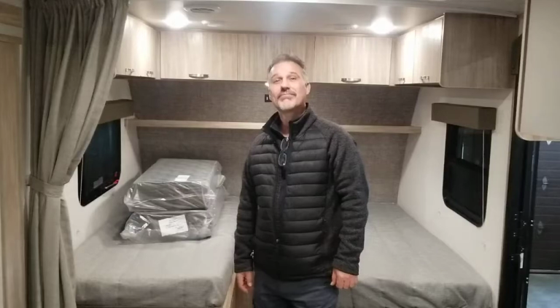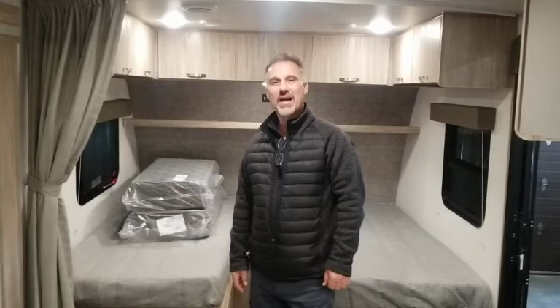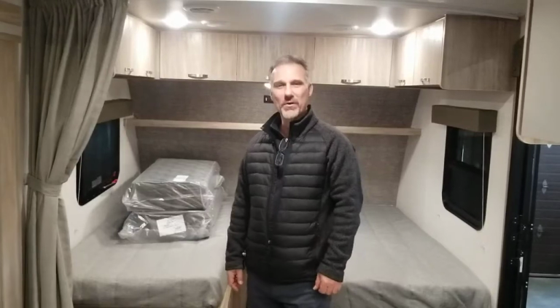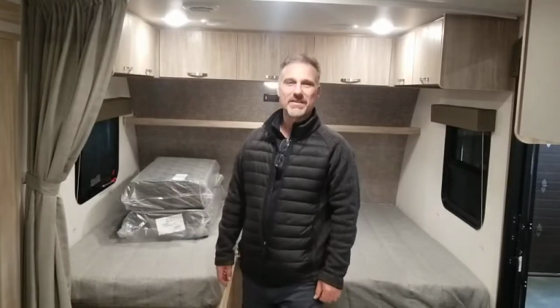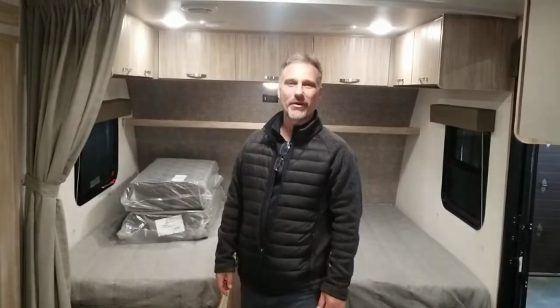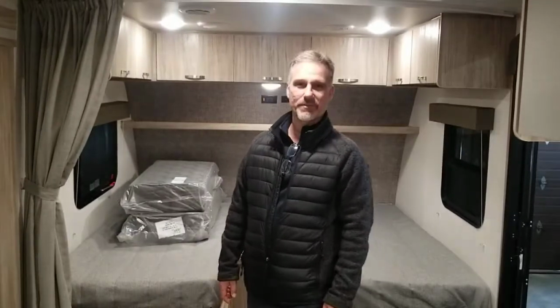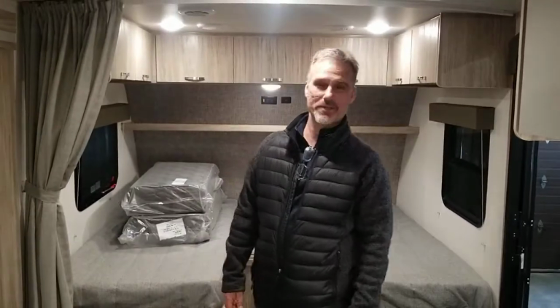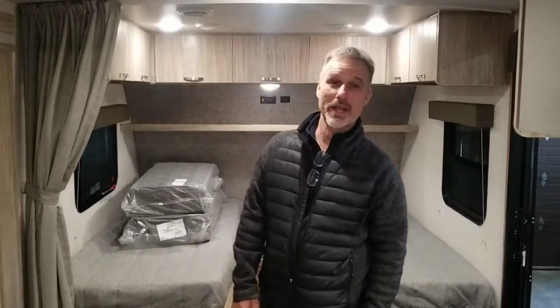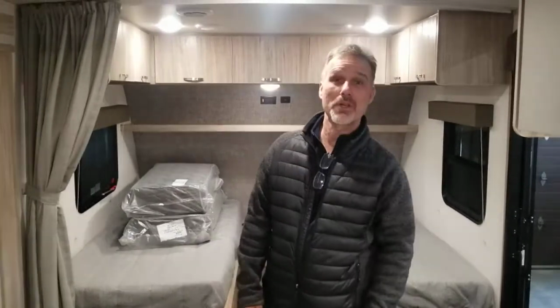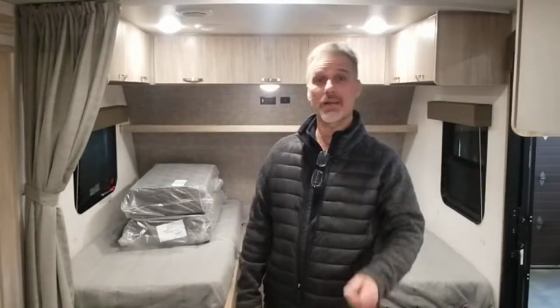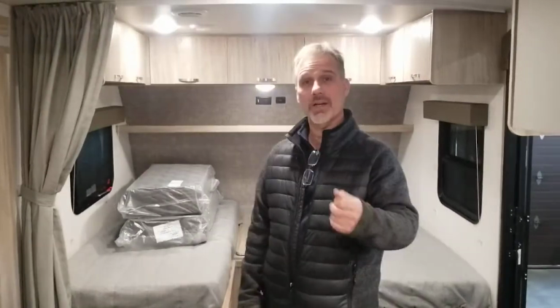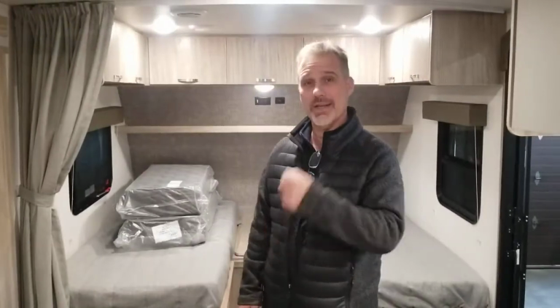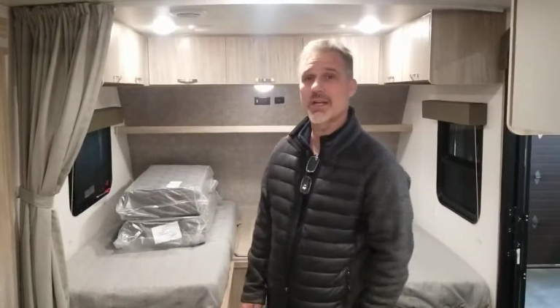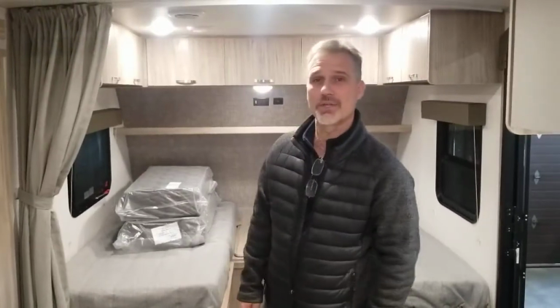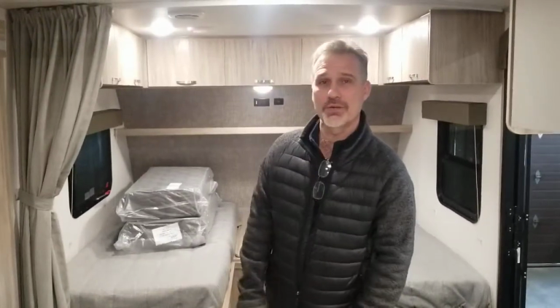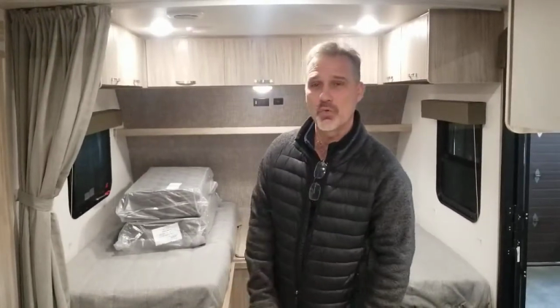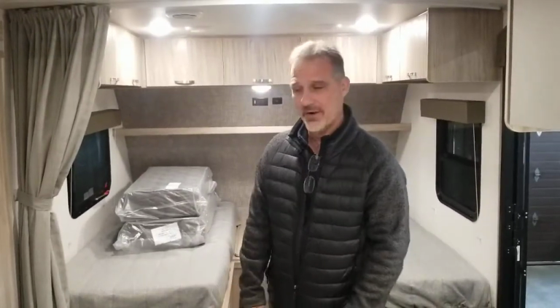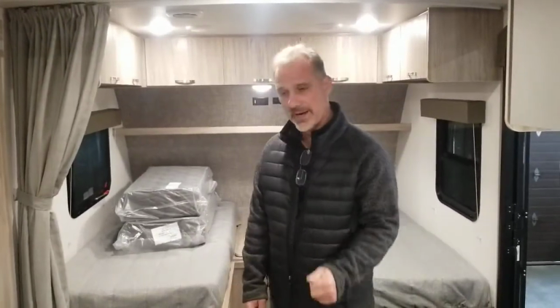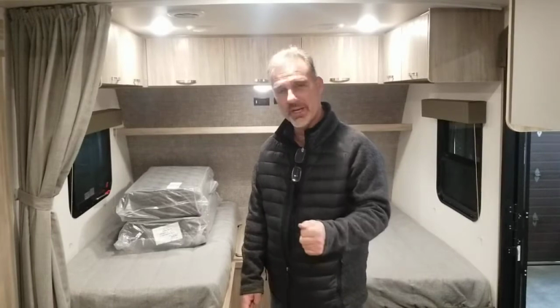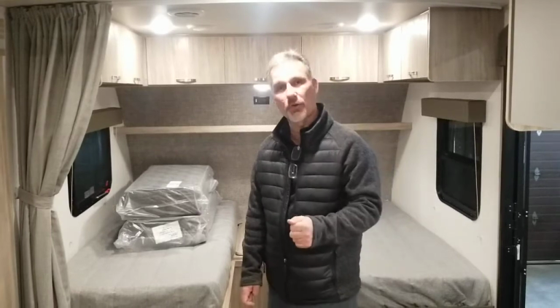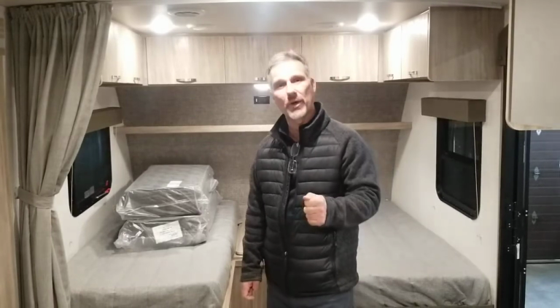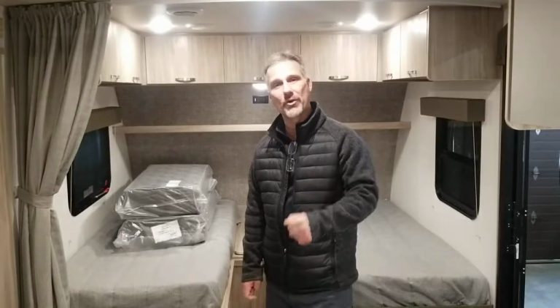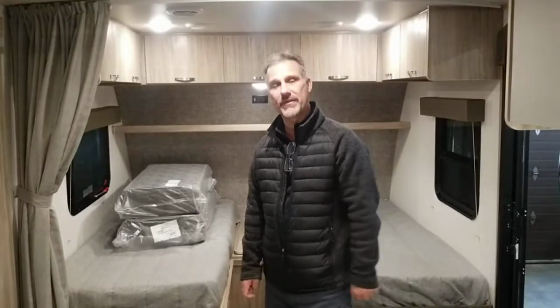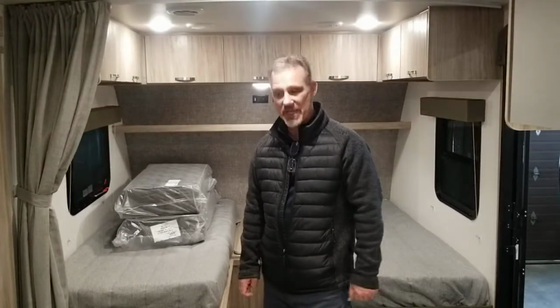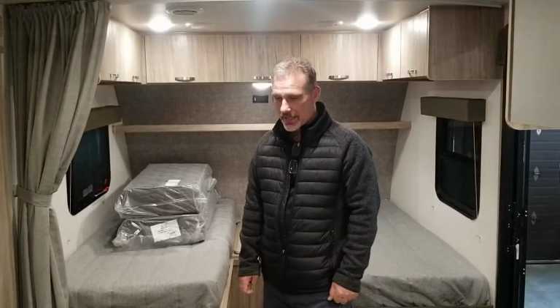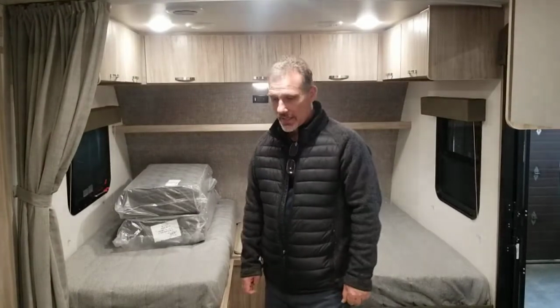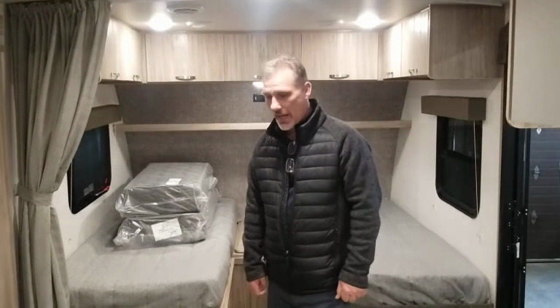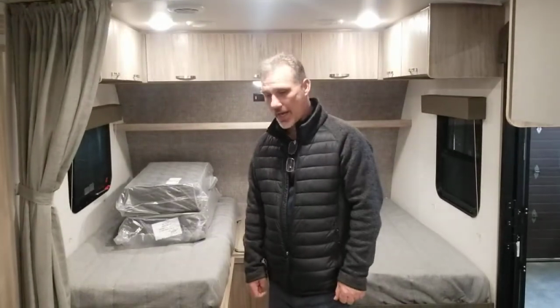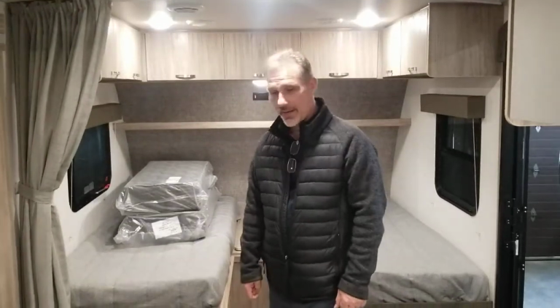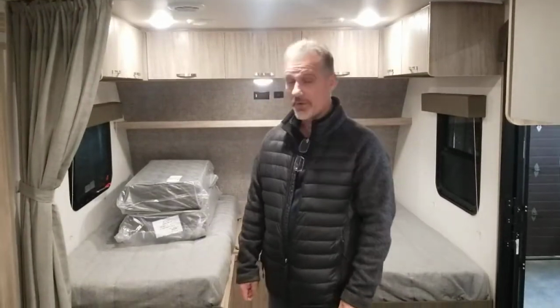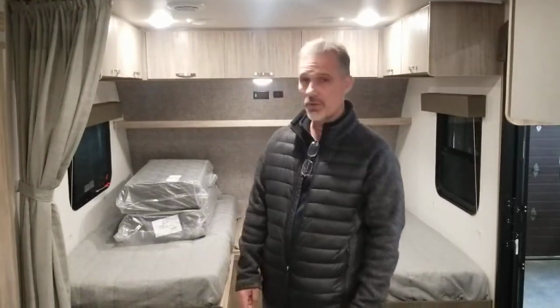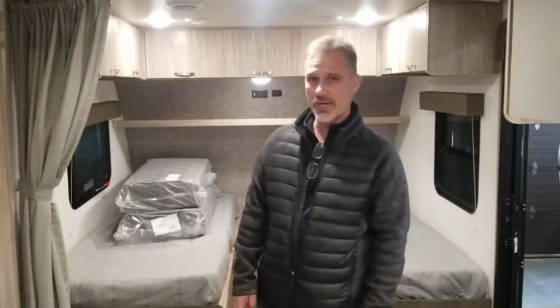Hi folks, Steve here at Voss Trailers. Today we're taking a look at a 2022 Winnebago Micro Mini Model 2108 TB. A beautiful little trailer.